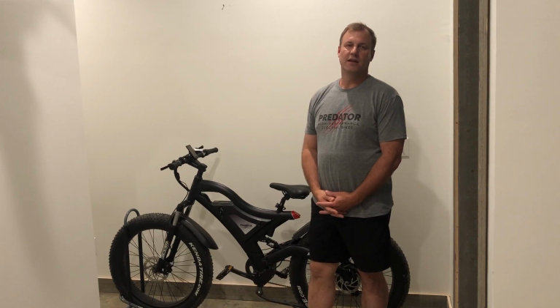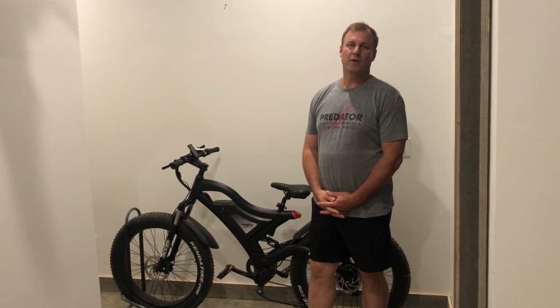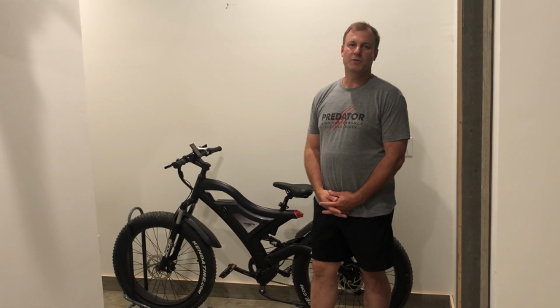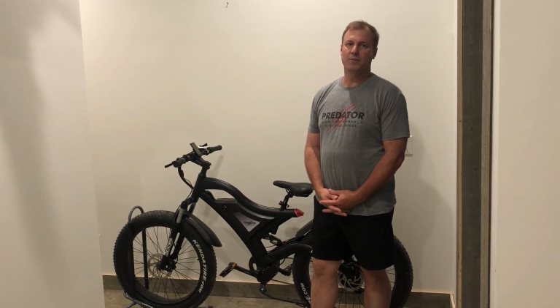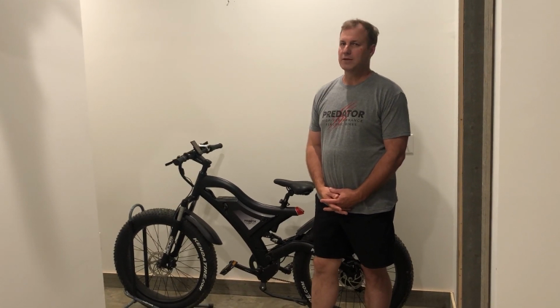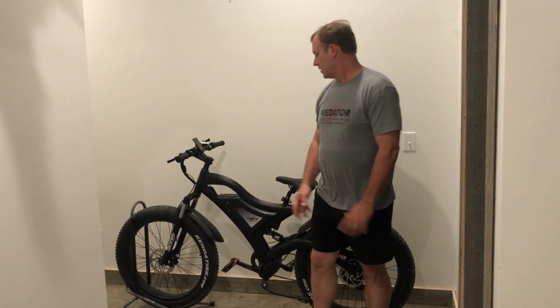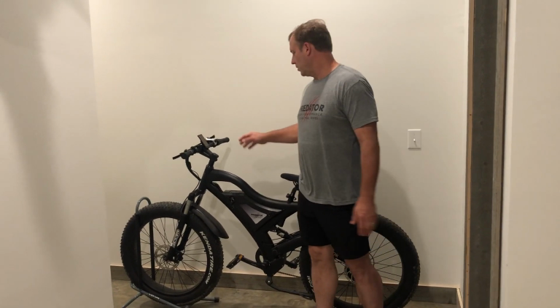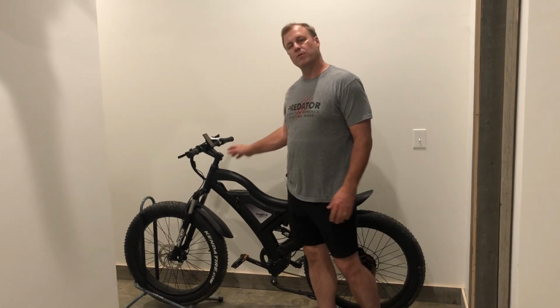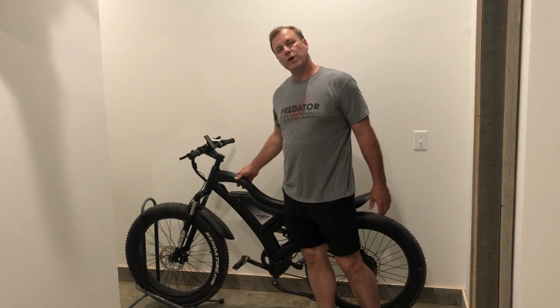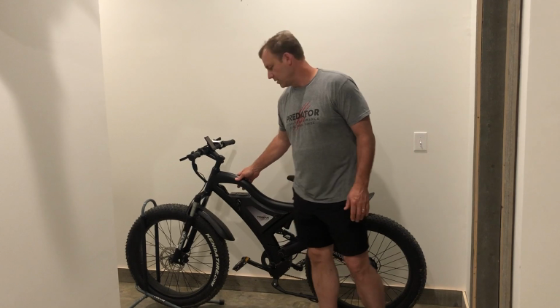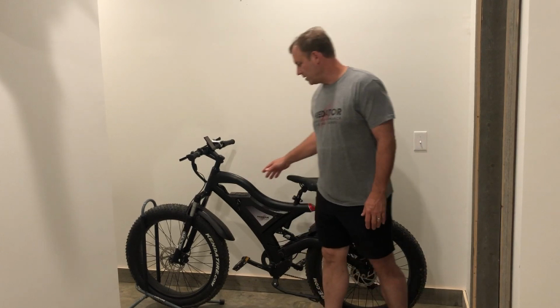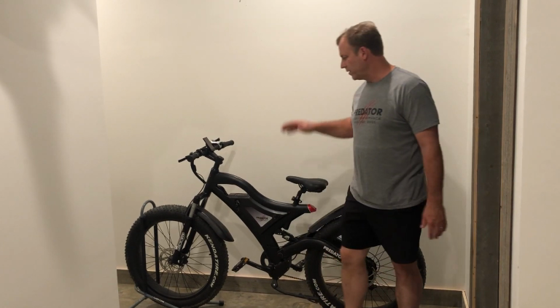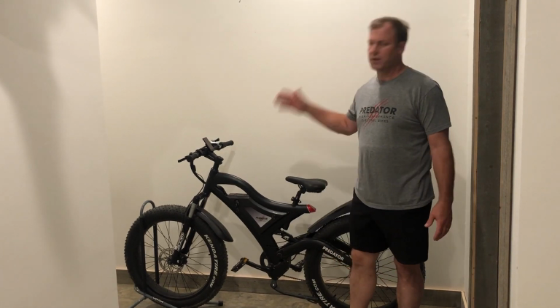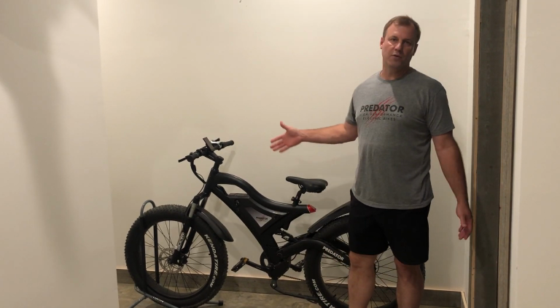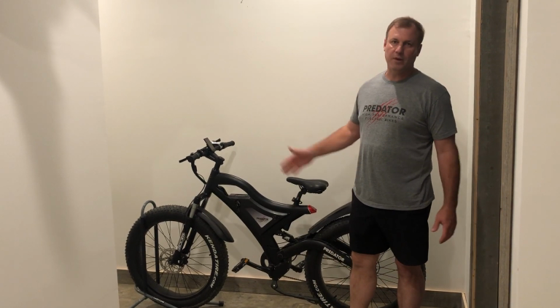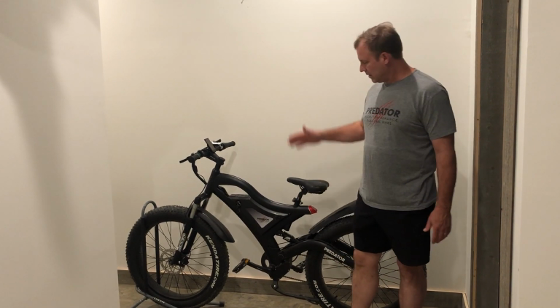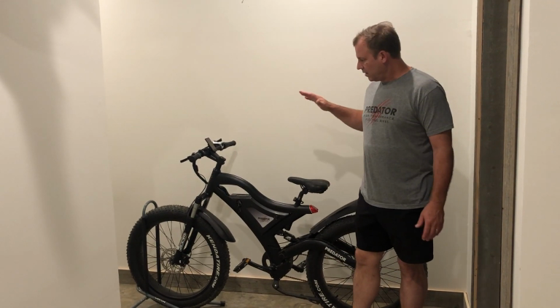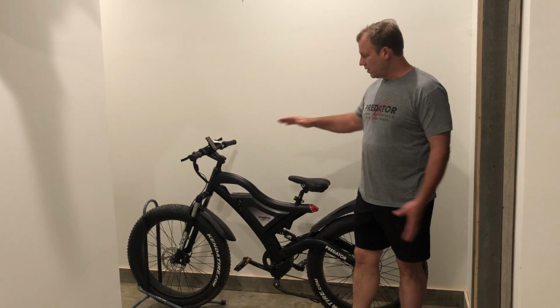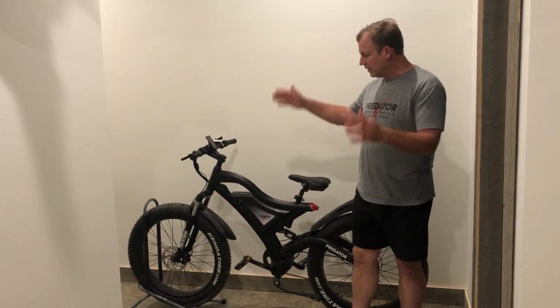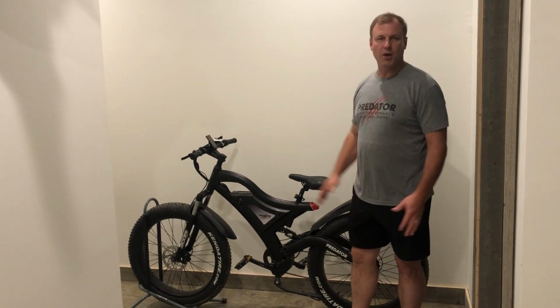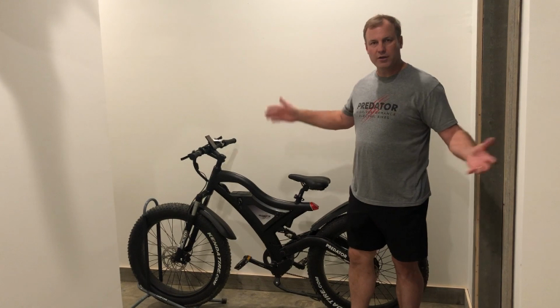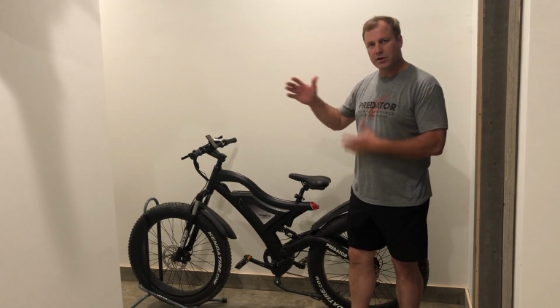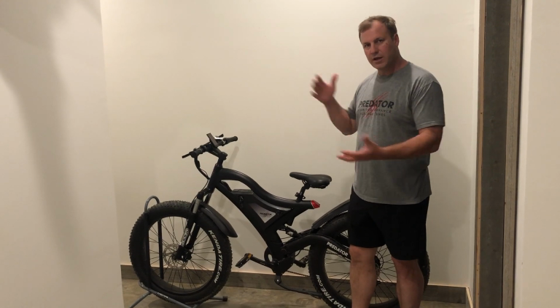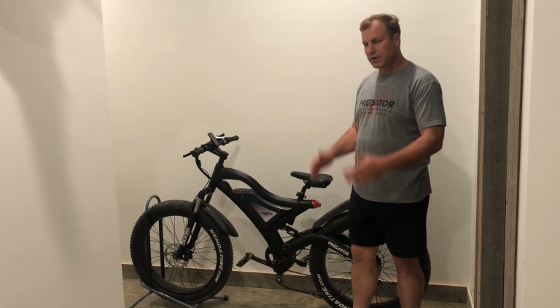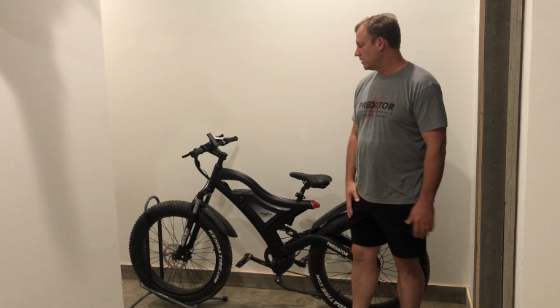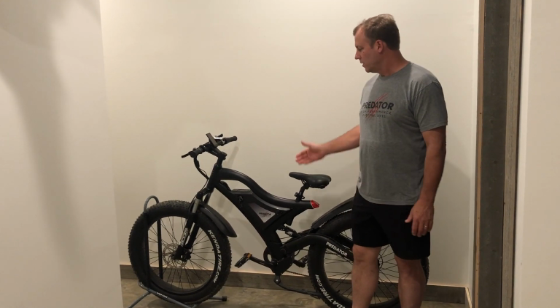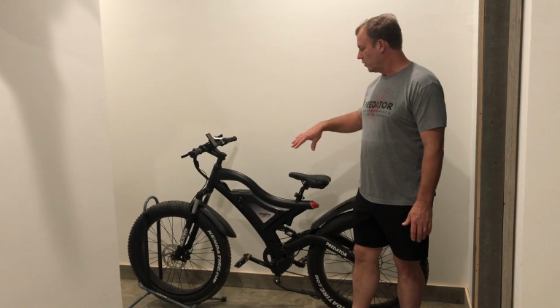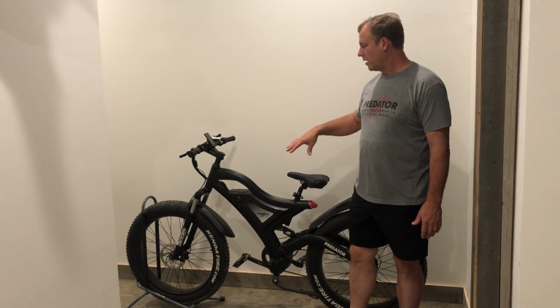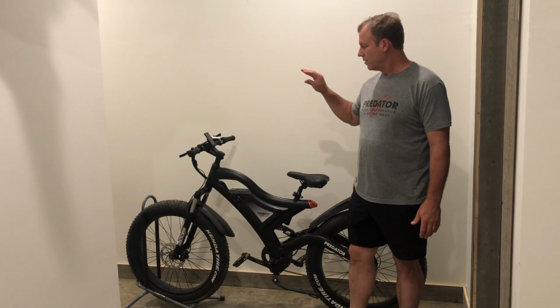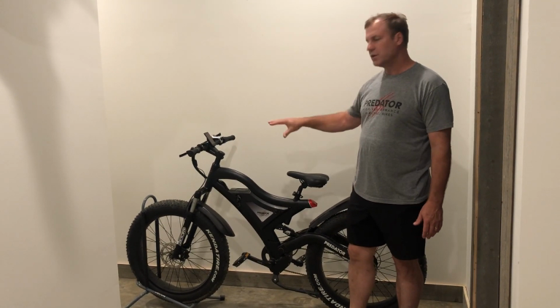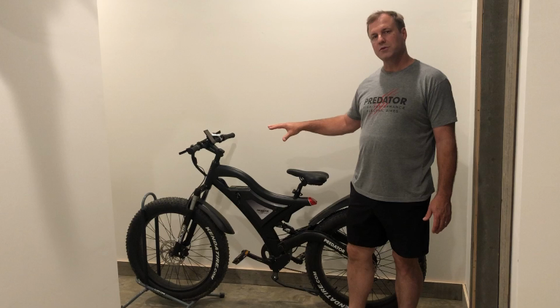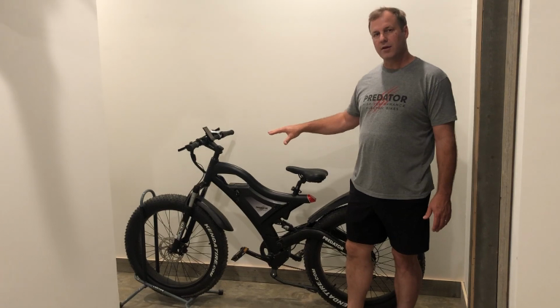Hello everyone, Matt Armstrong of Predator Bikes here. I want to go over some real quick. As many of you know, with an off-road electric bike you're gonna go in the mud, in the dirt, in the sand, different things like that. So there will come a time when you need to wash your bike off.